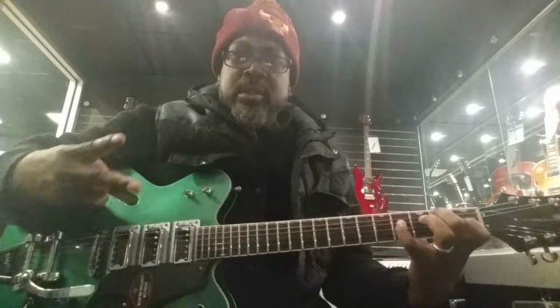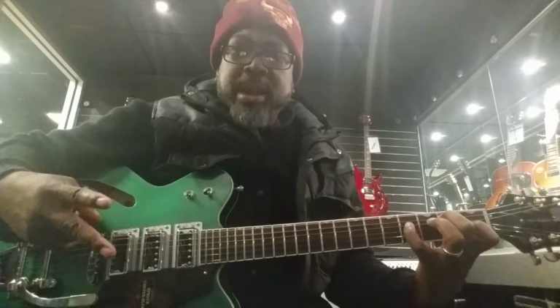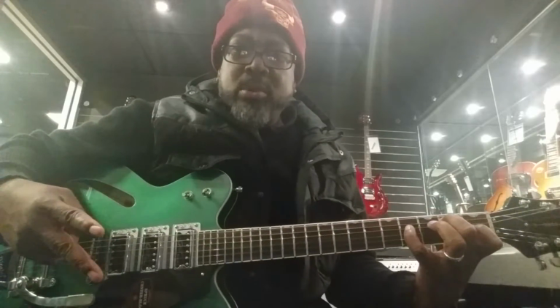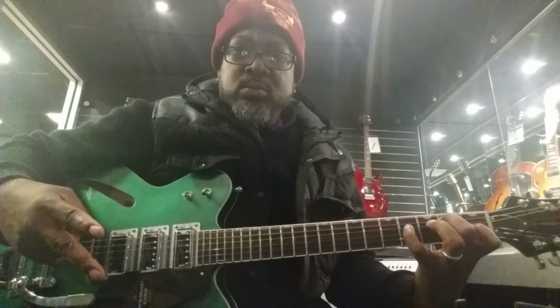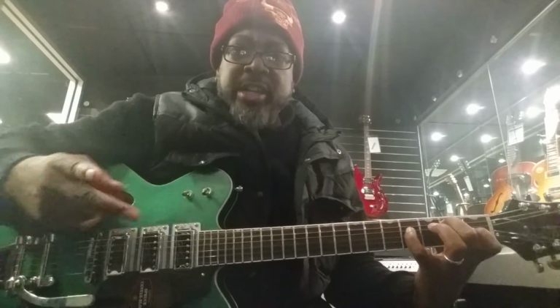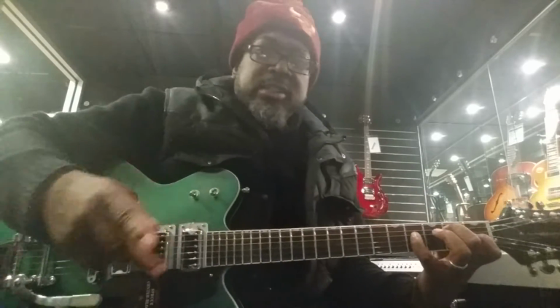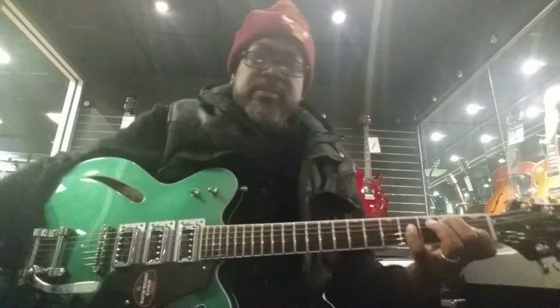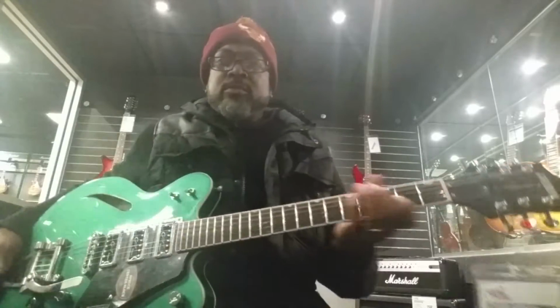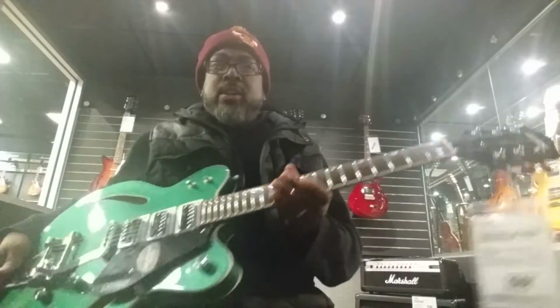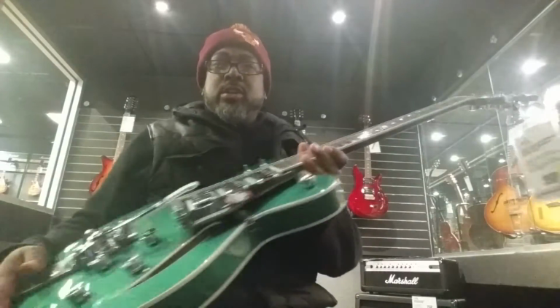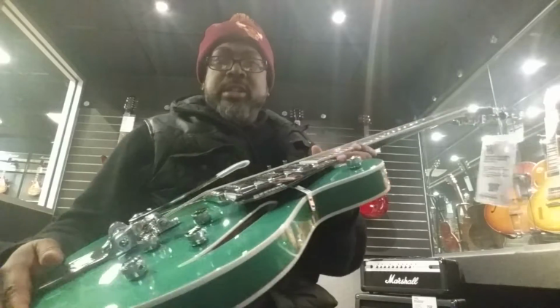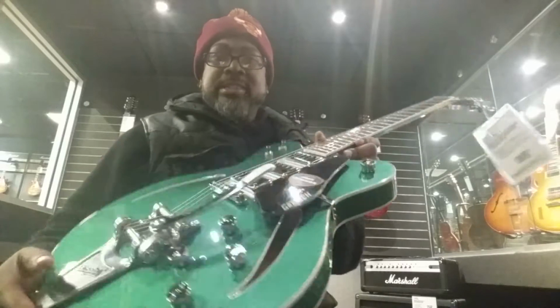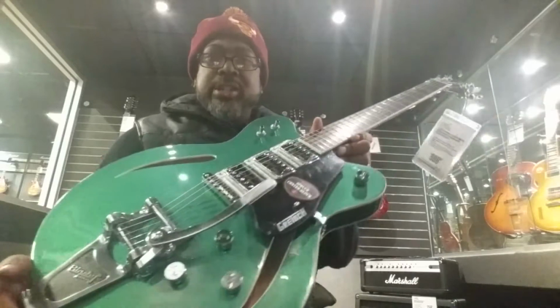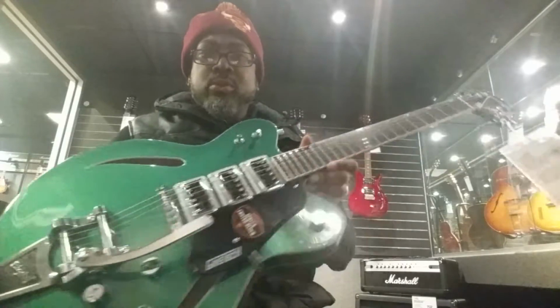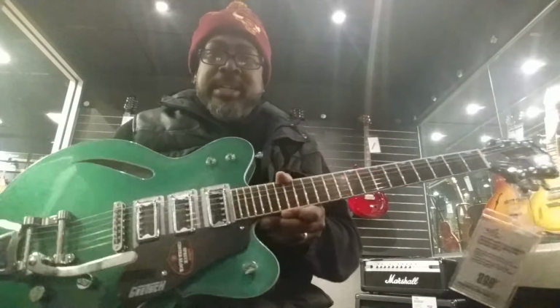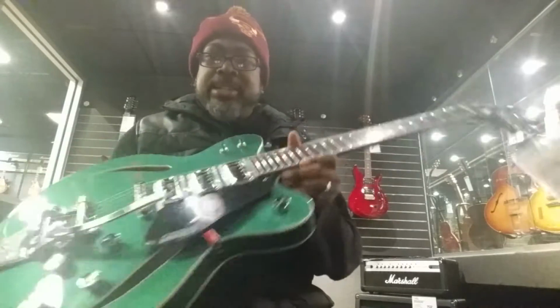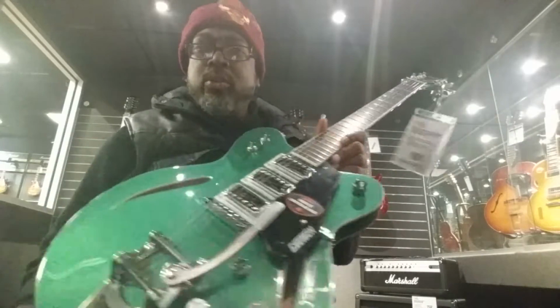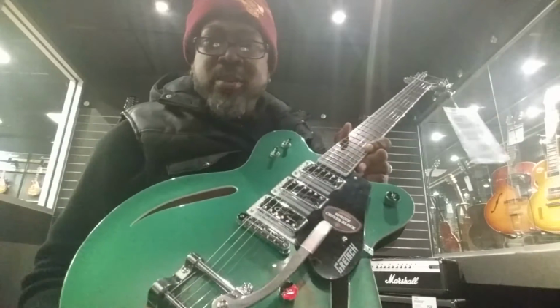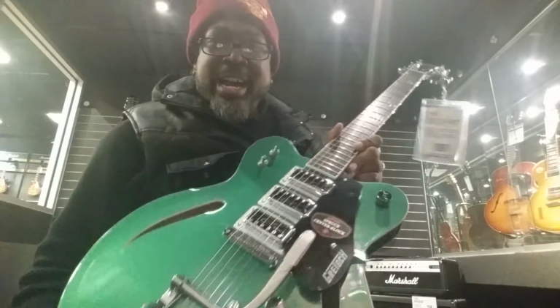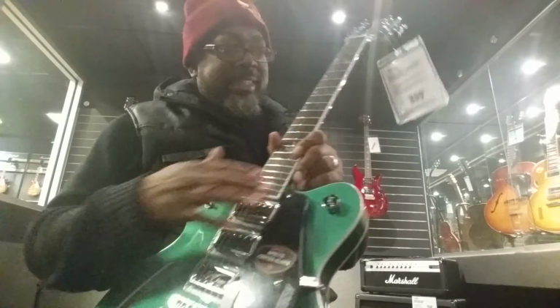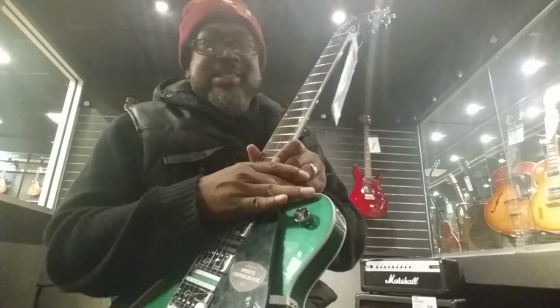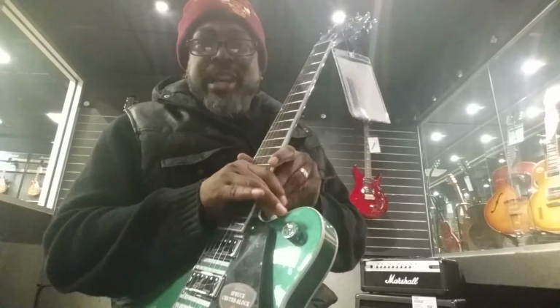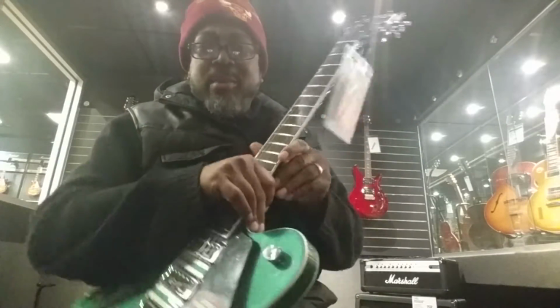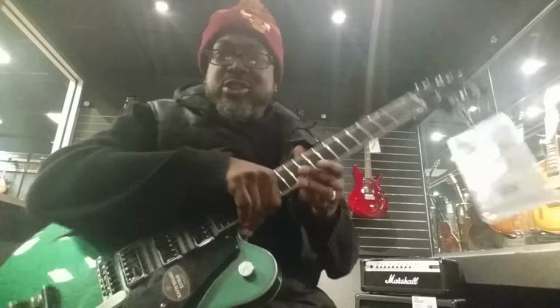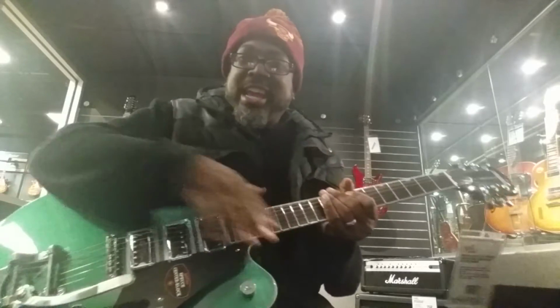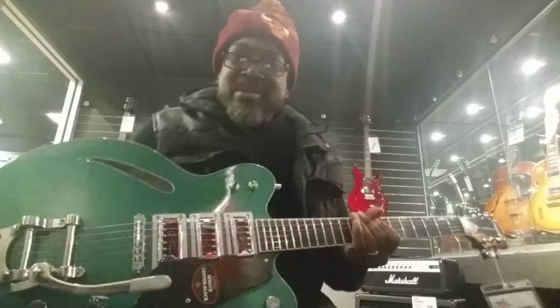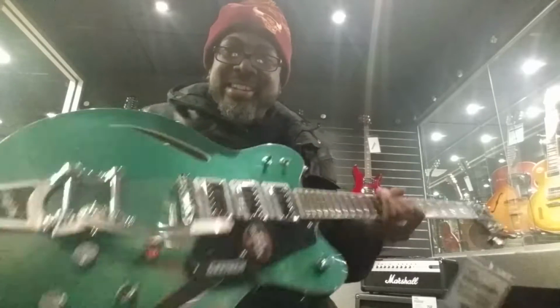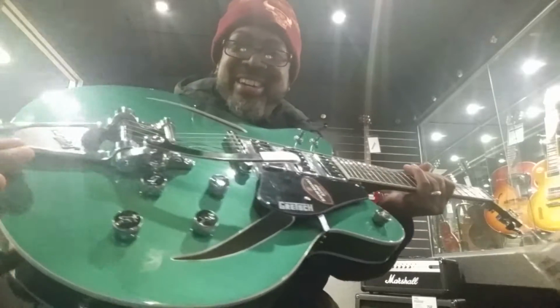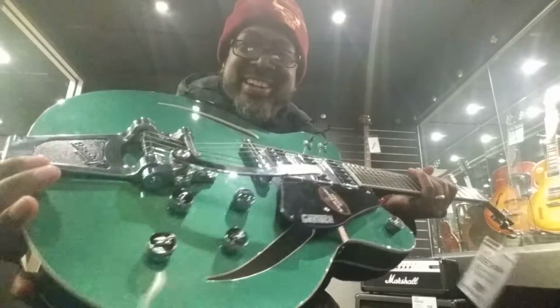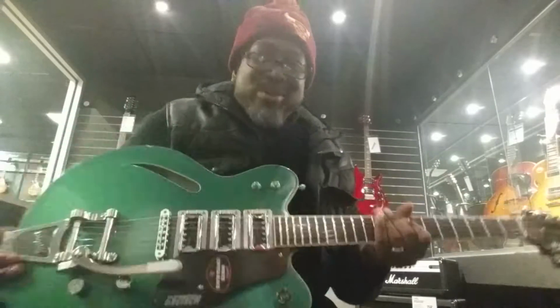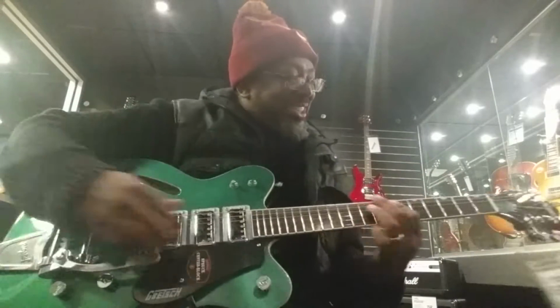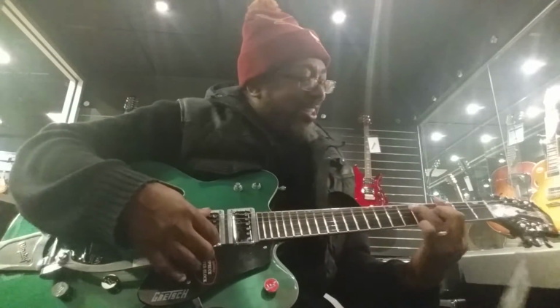This is Spike Rebel at Guitar Center, checking out one of the cool guitars in this room. This is the only one that caught my eye — it's a Gretsch. Reminds me of the Stray Cats, remember that? All that bluesy stuff with the...